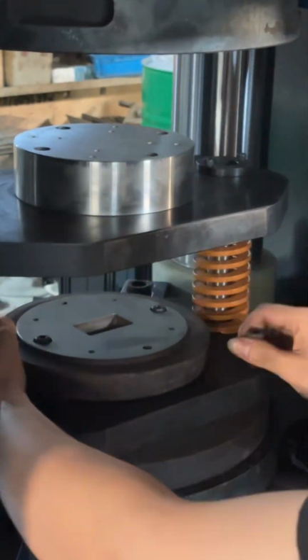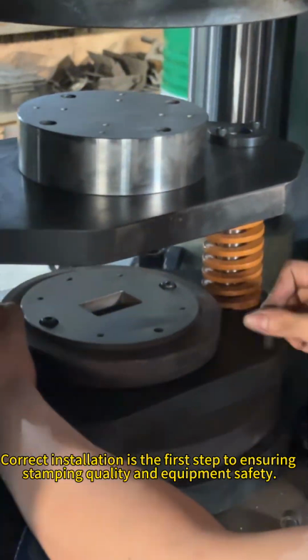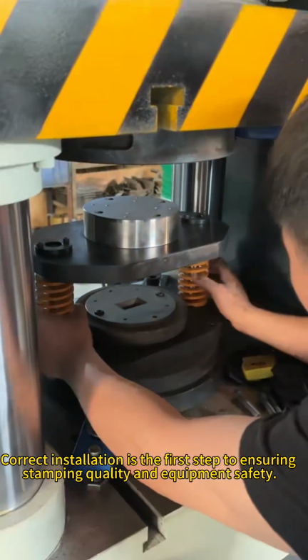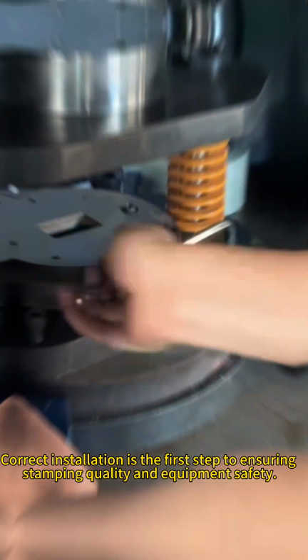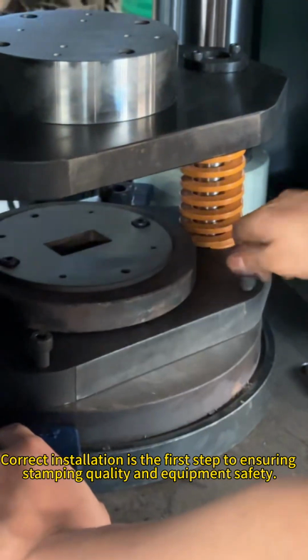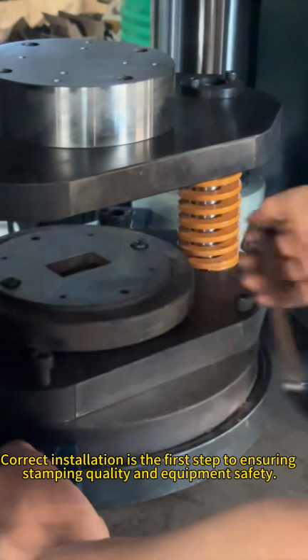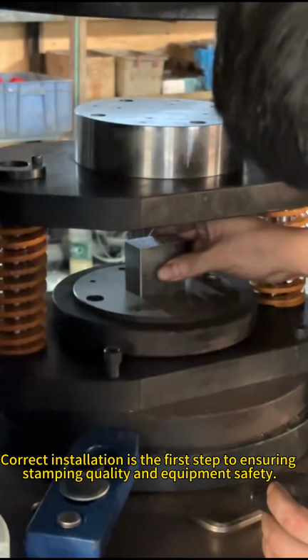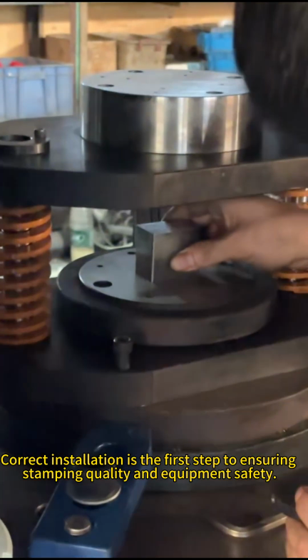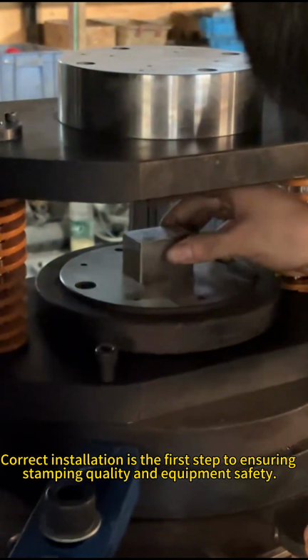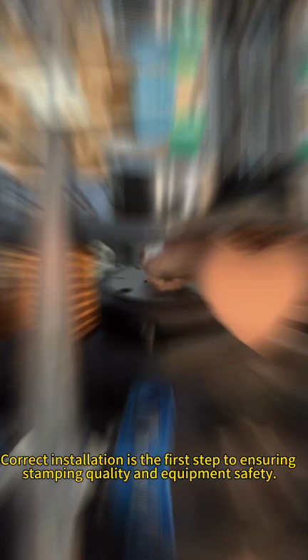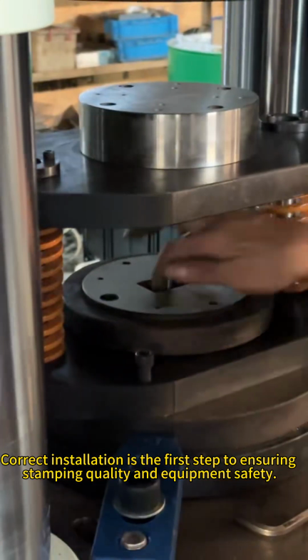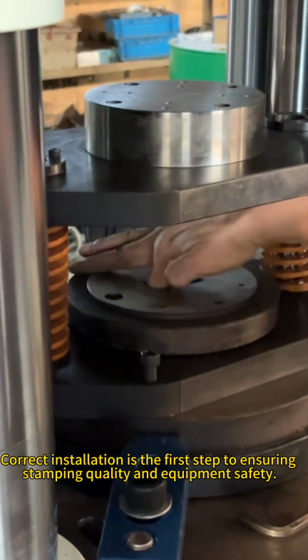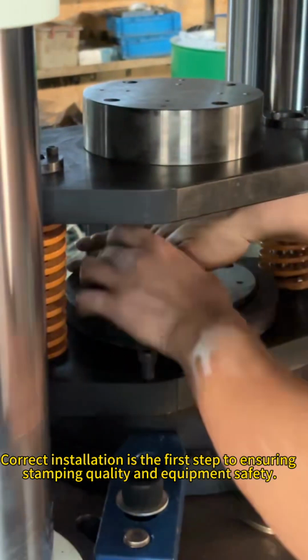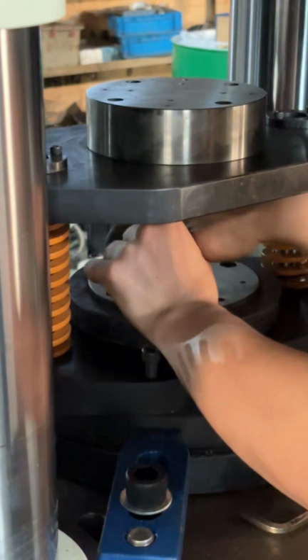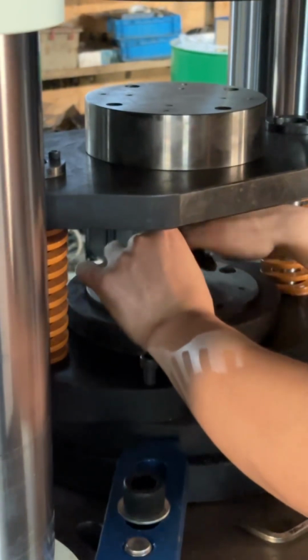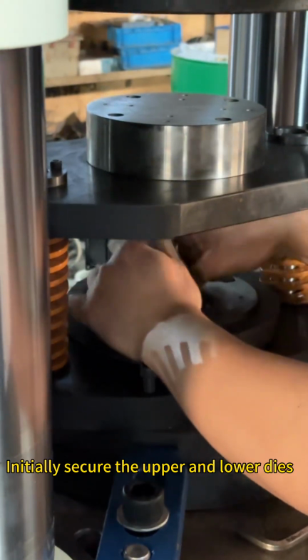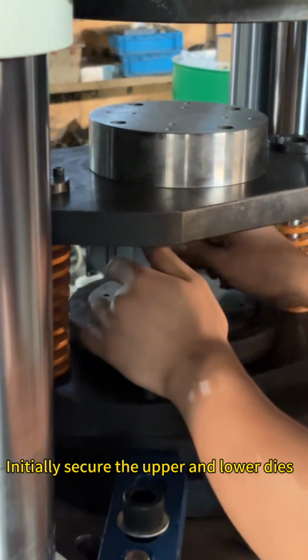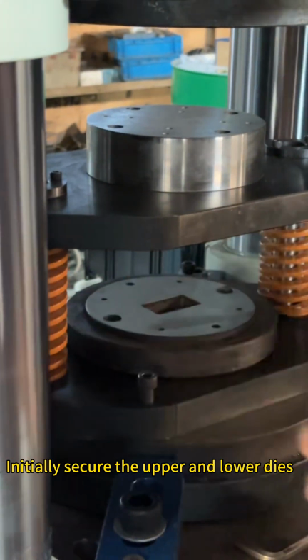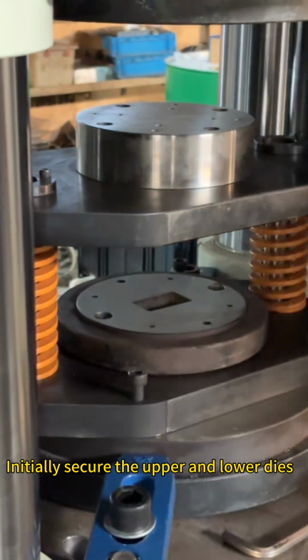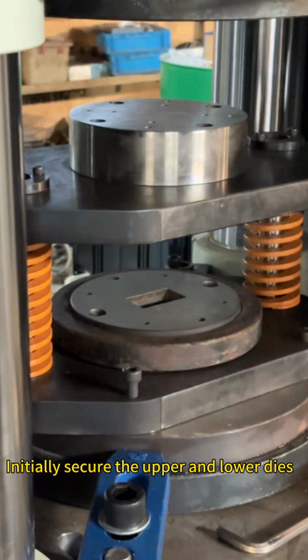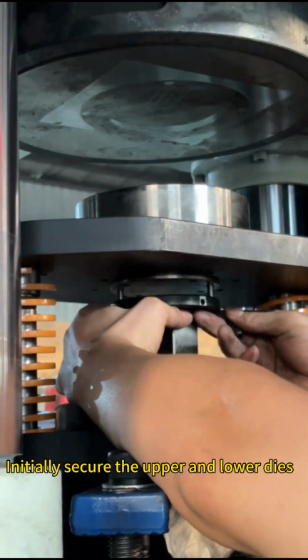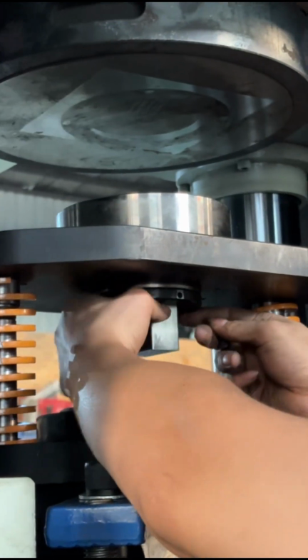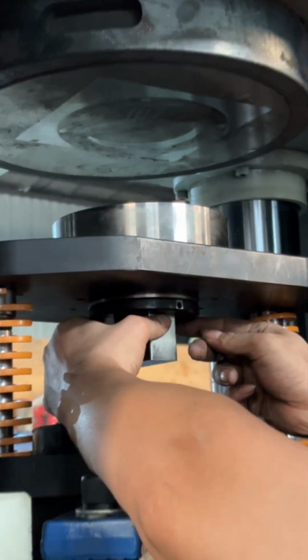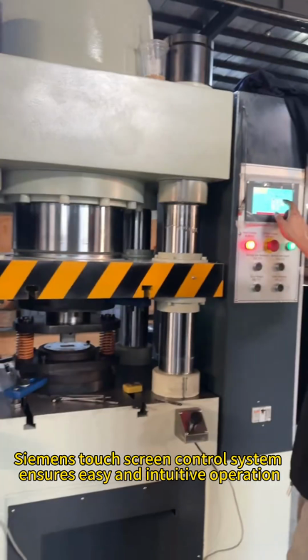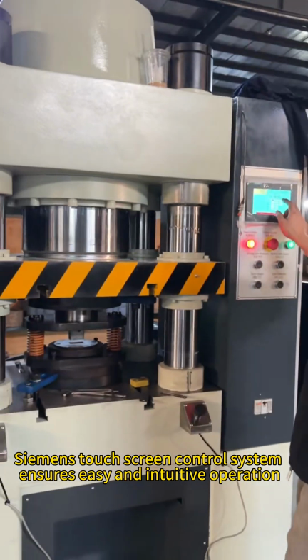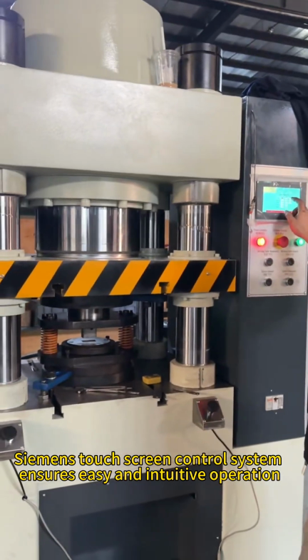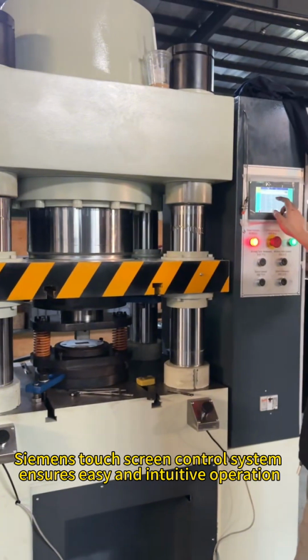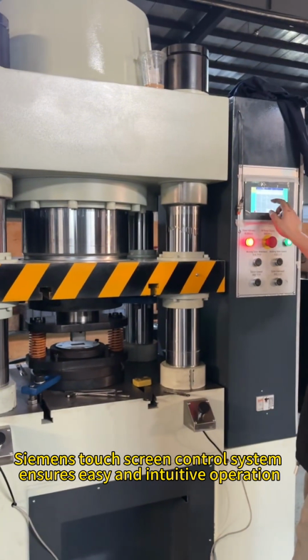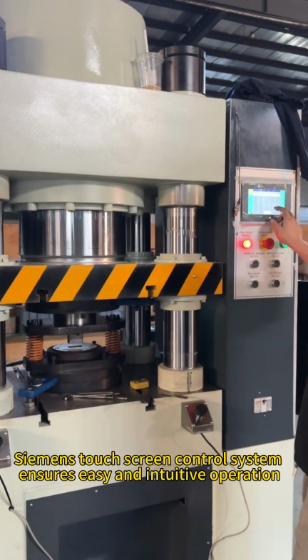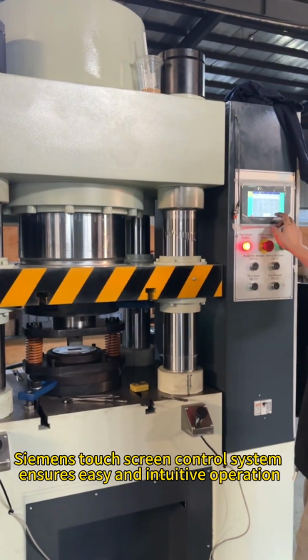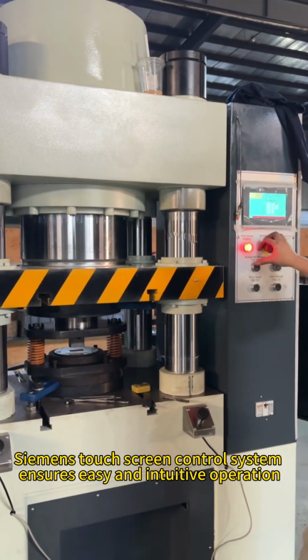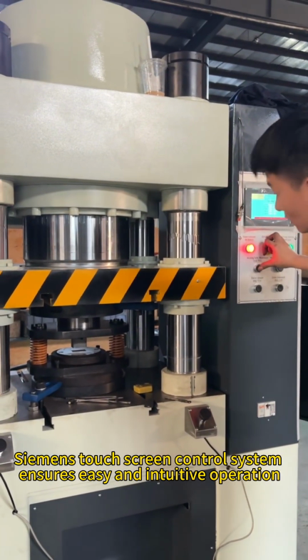Correct installation is the first step to ensuring stamping quality and equipment safety. Initially securing the upper and lower dies. The Siemens touch screen control system ensures easy and intuitive operation.